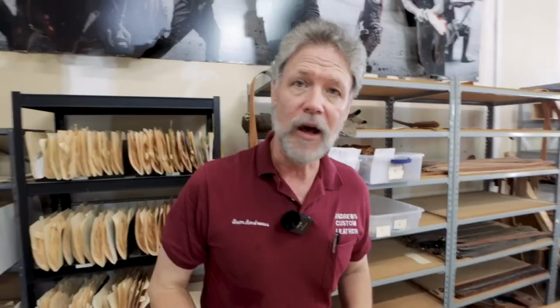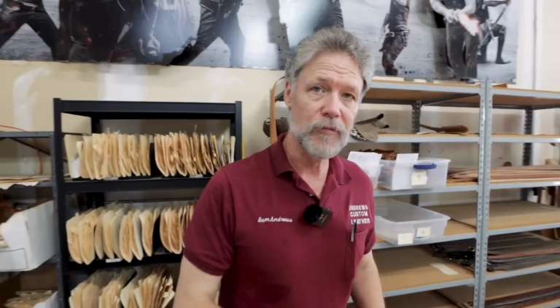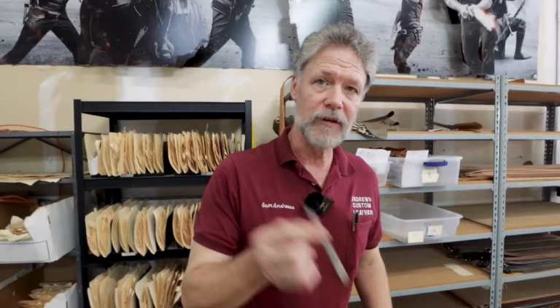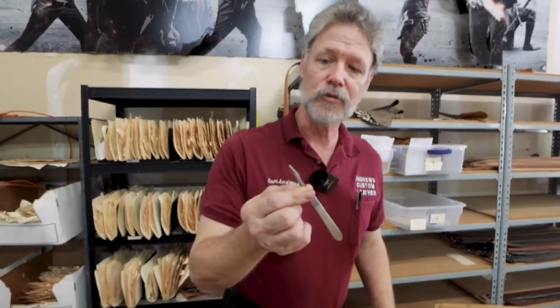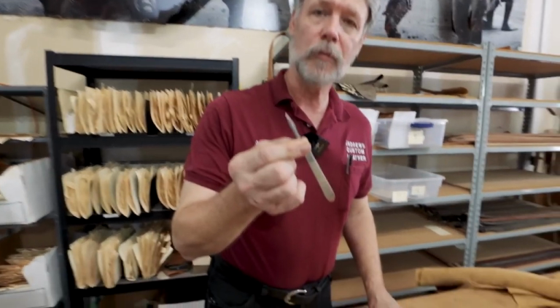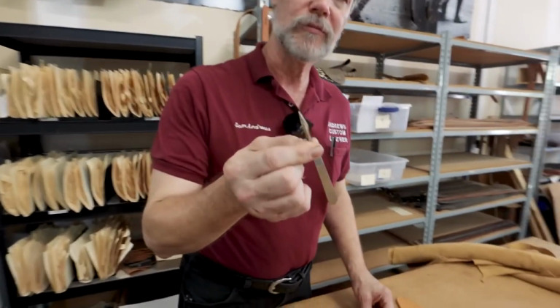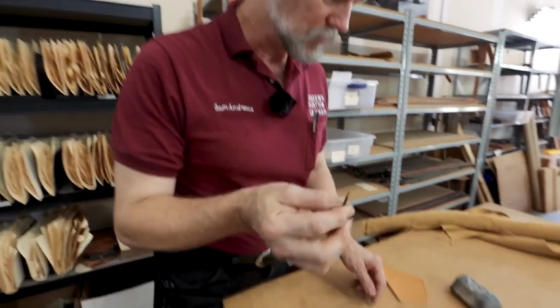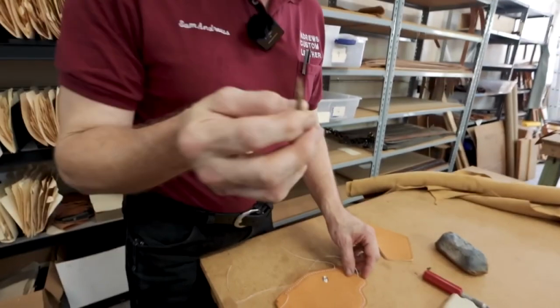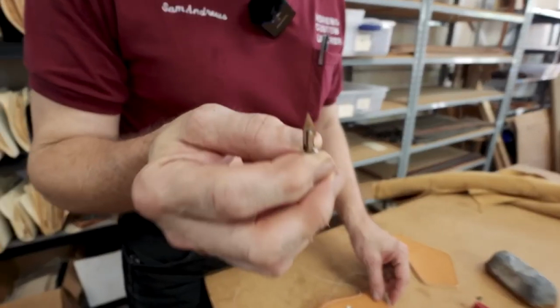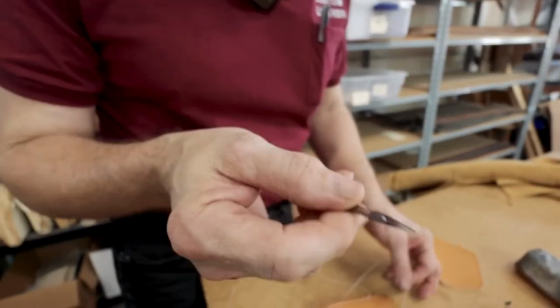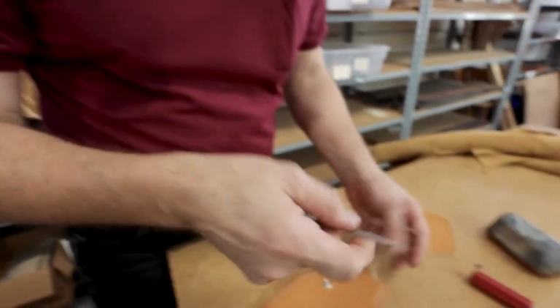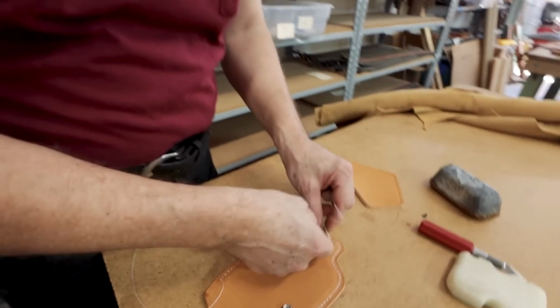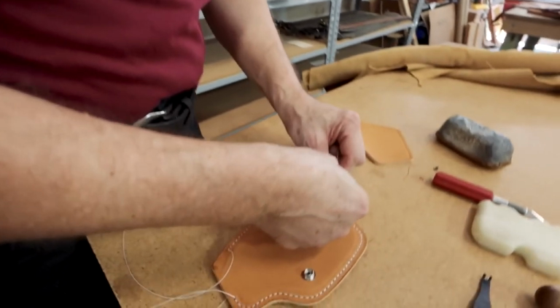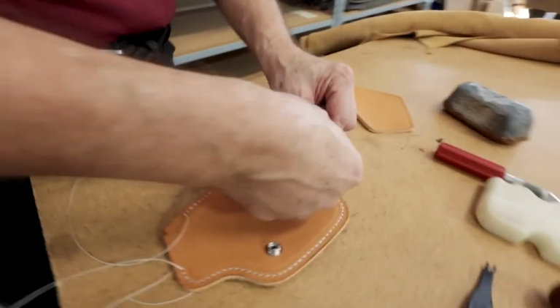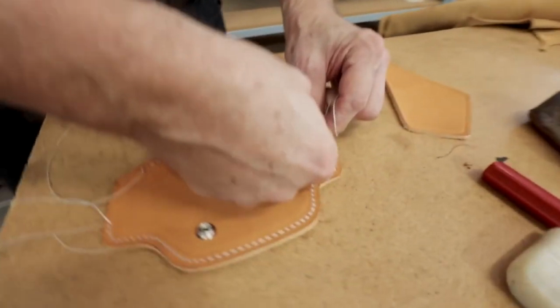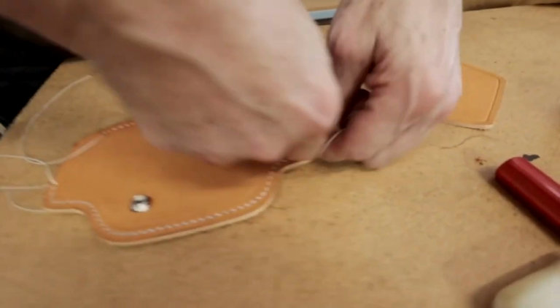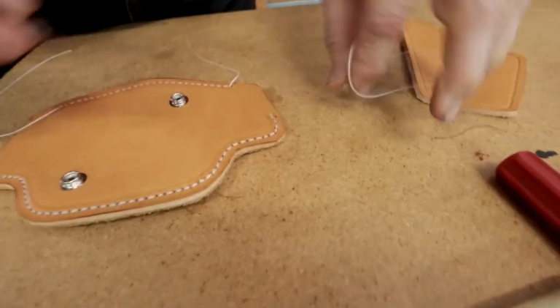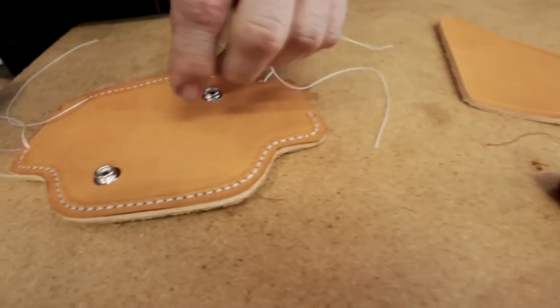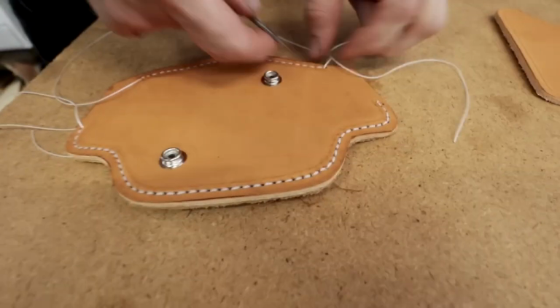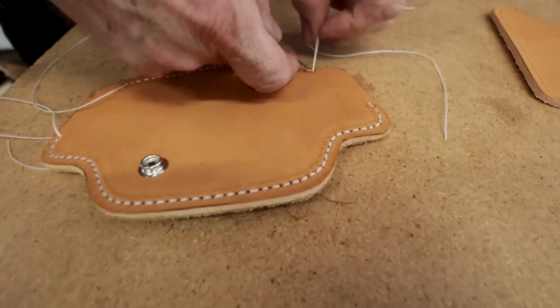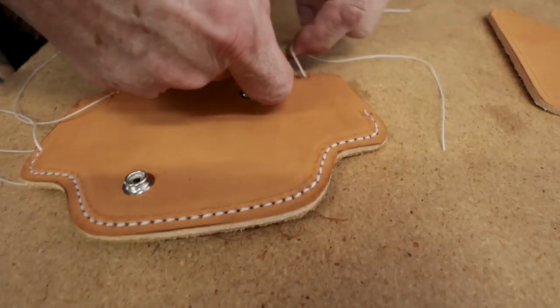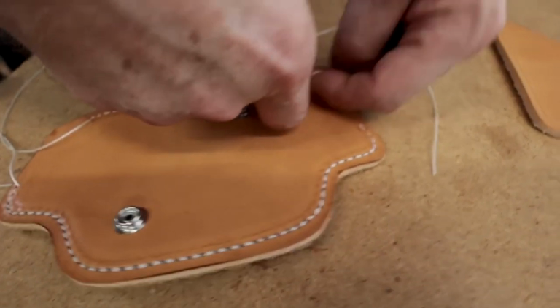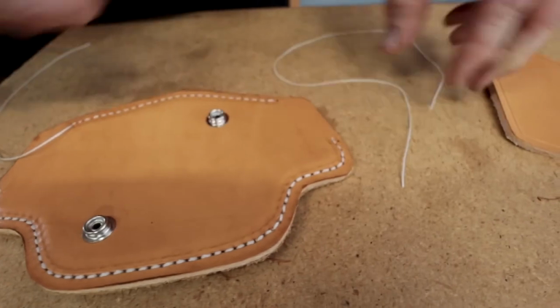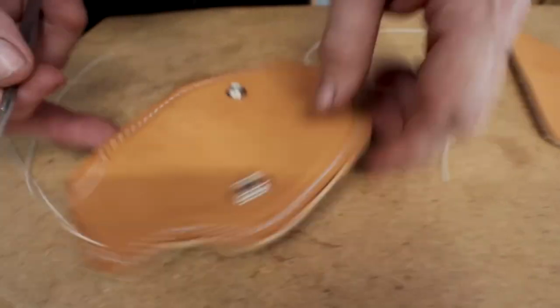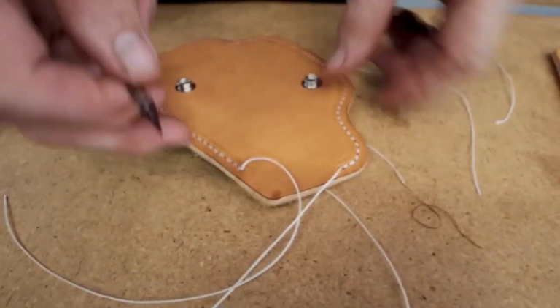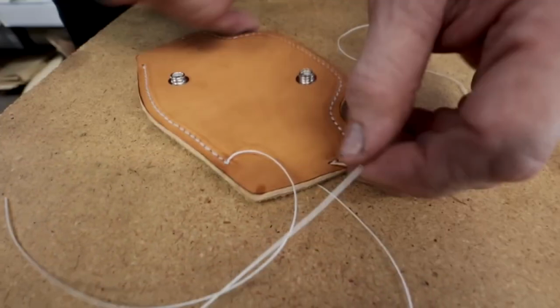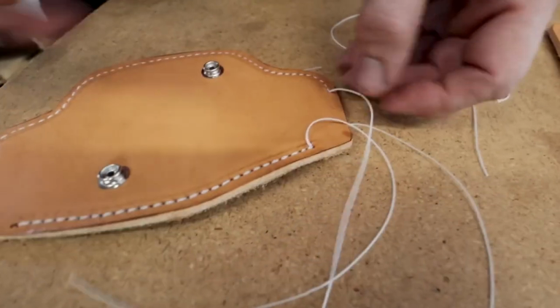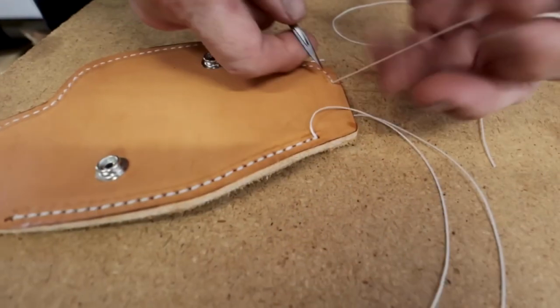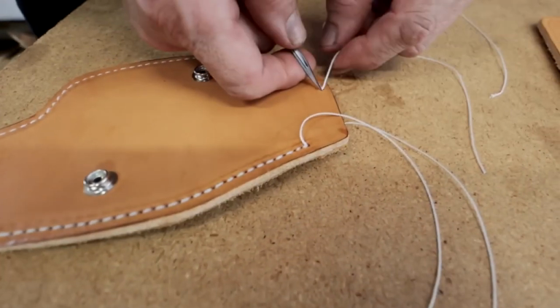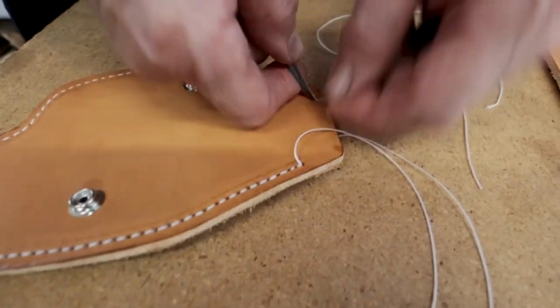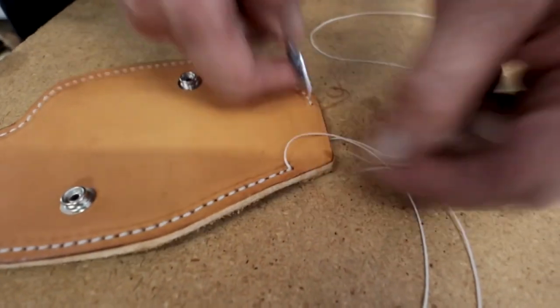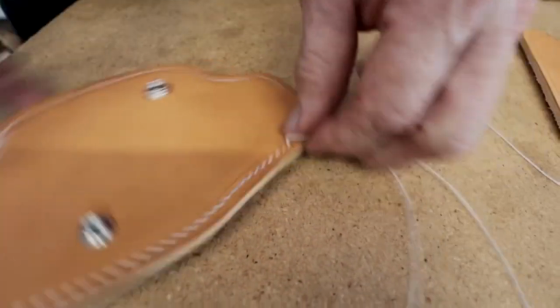Now to trim the thread, I like to use a scalpel. Any X-Acto knife would work, but these have a very fine point which lets me get down right into the hole with the thread and cut it off below flush so we don't have any fuzzy ends coming out.